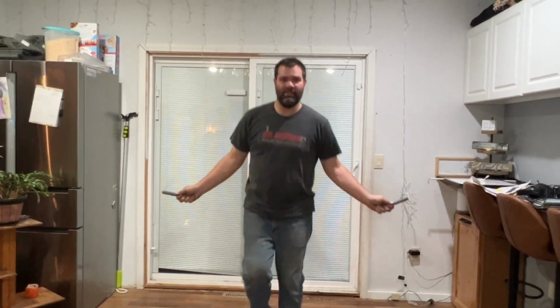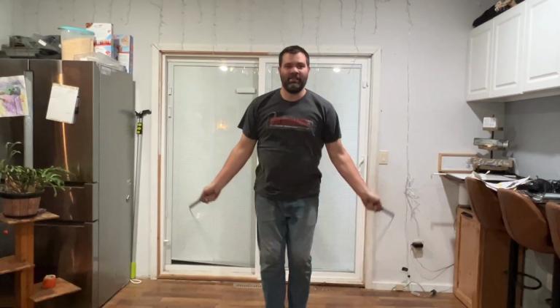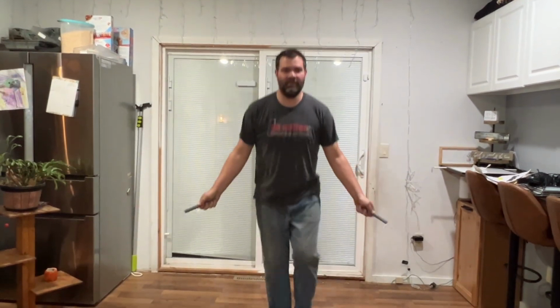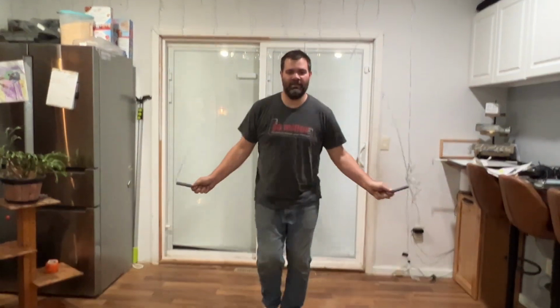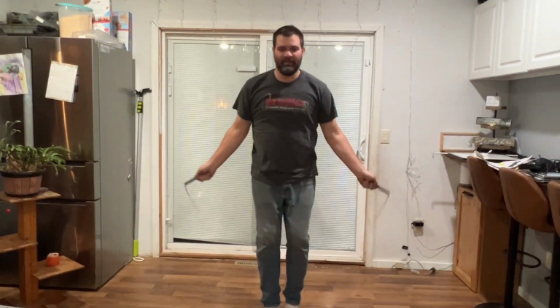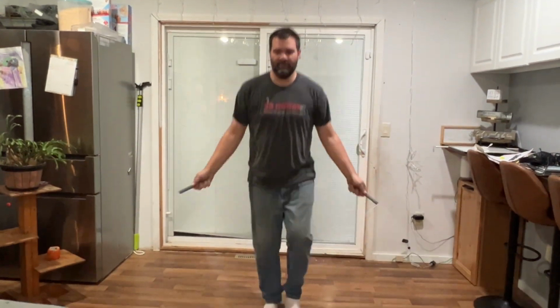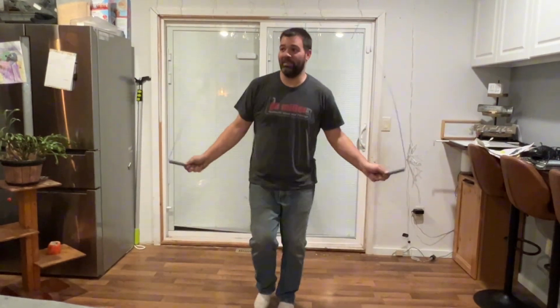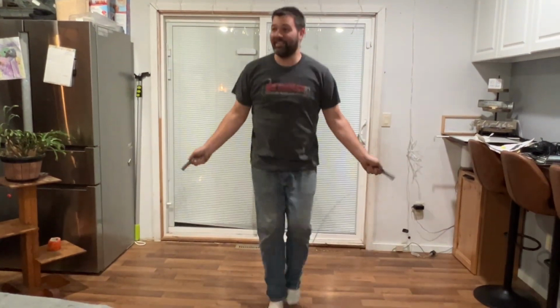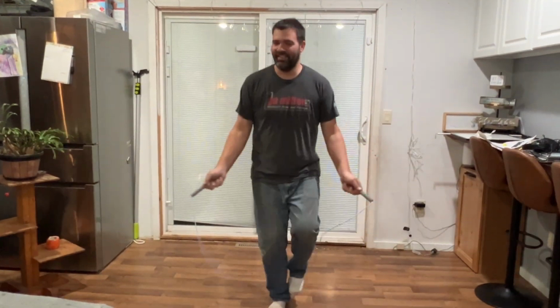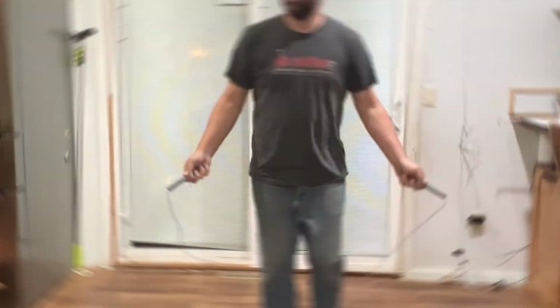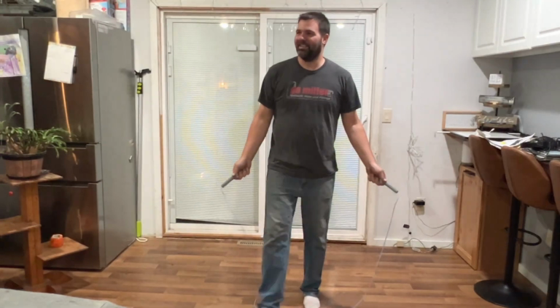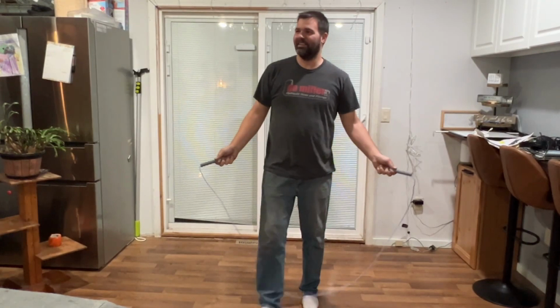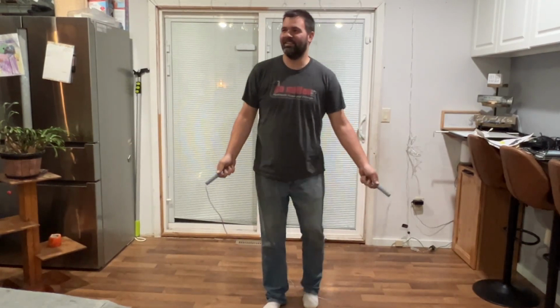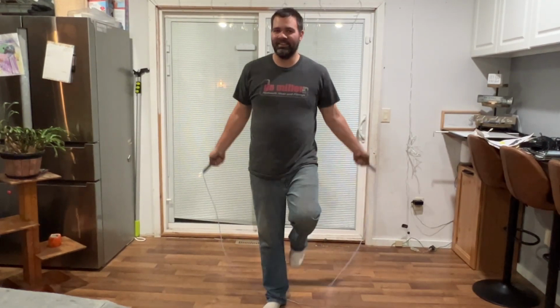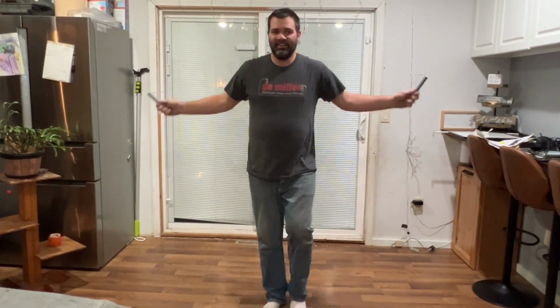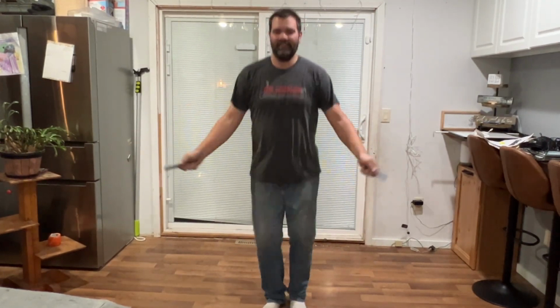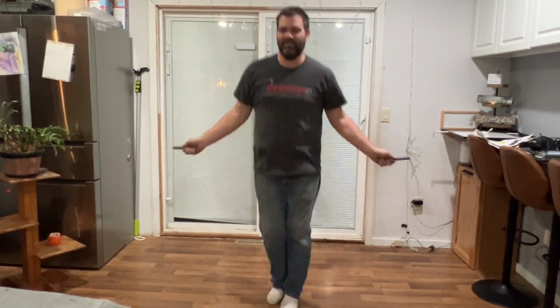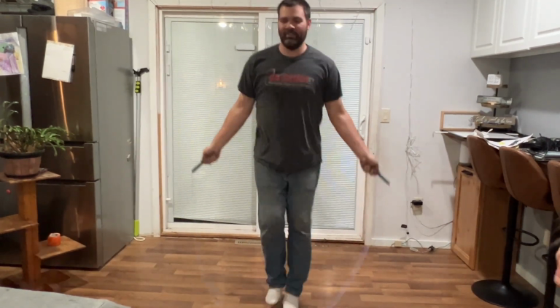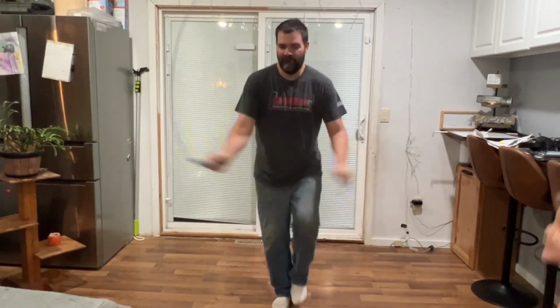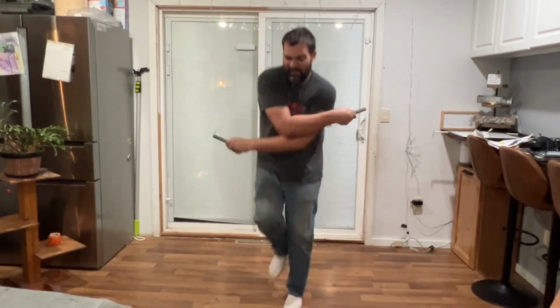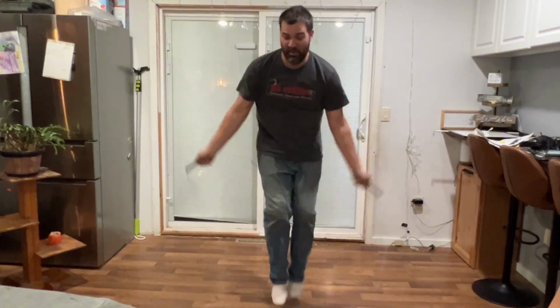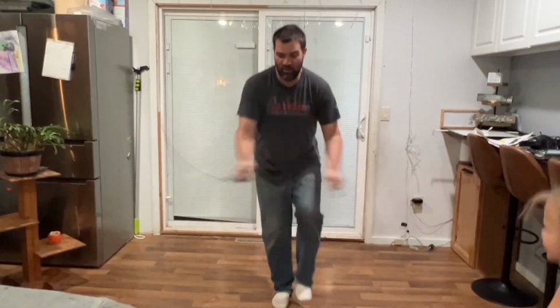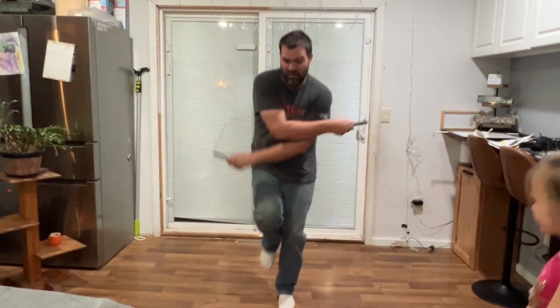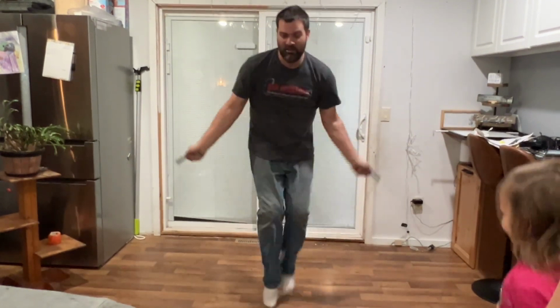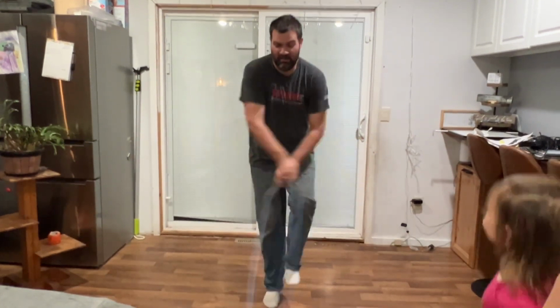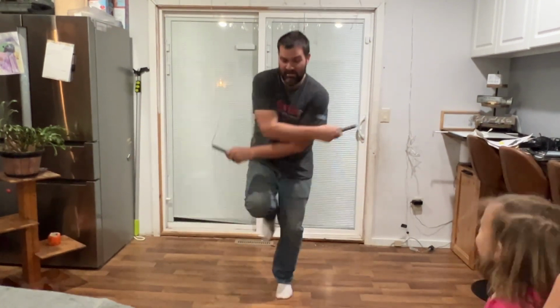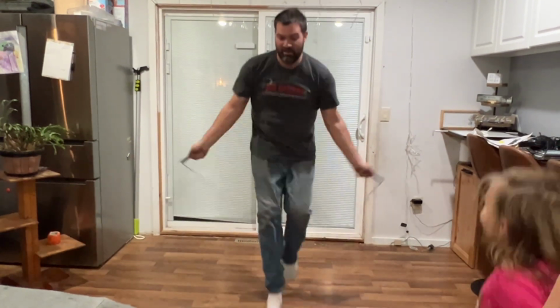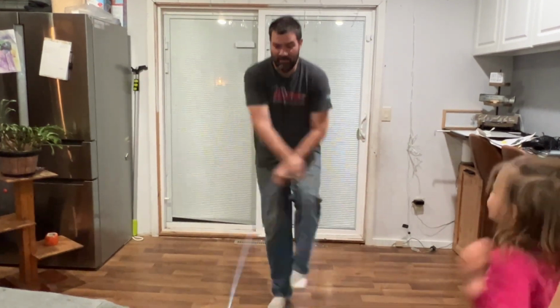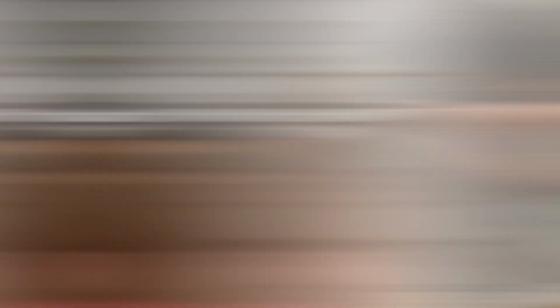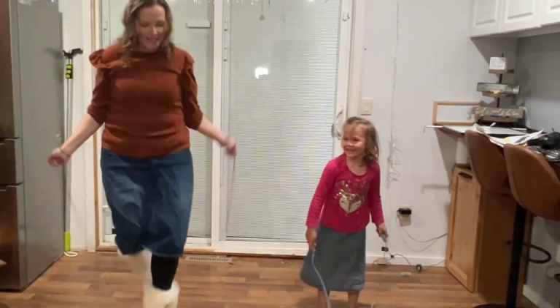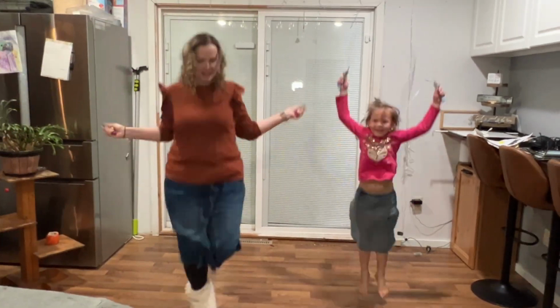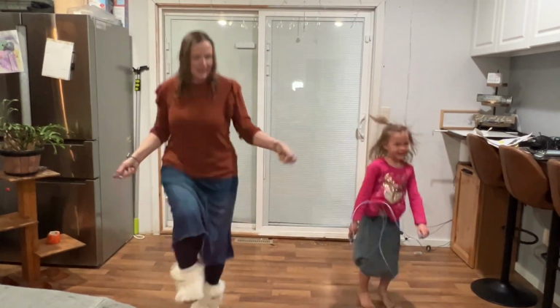Everyone in the whole family was enjoying these jump ropes, even my husband was jumping, and the kids were super excited to try them and play around with them.